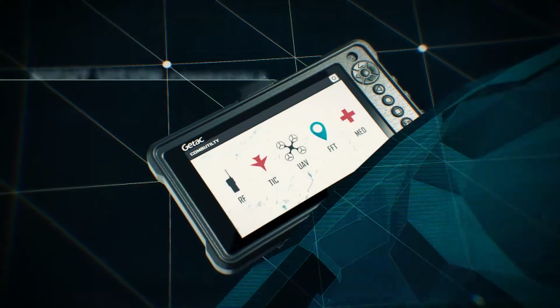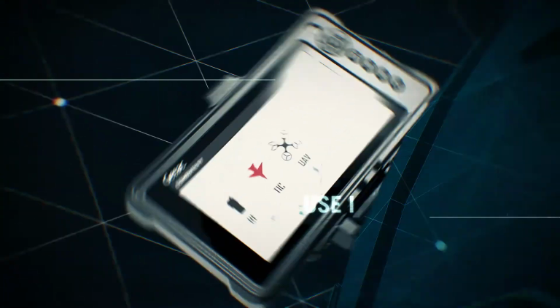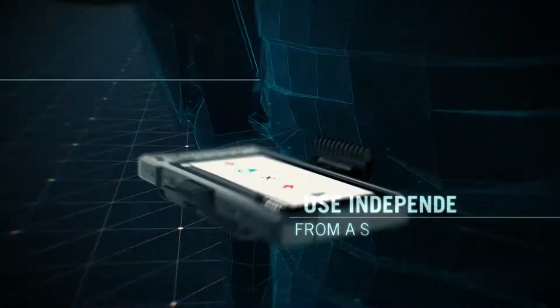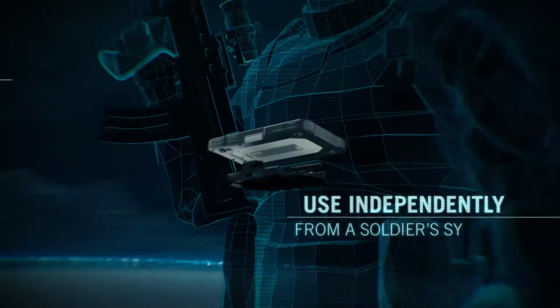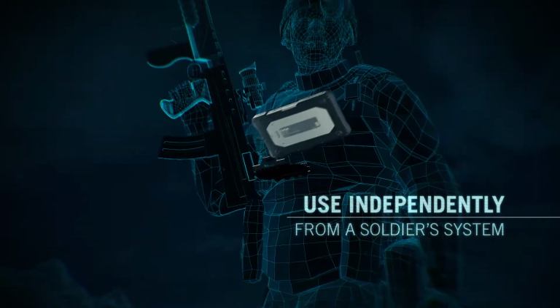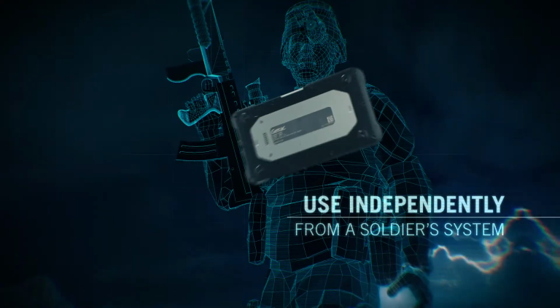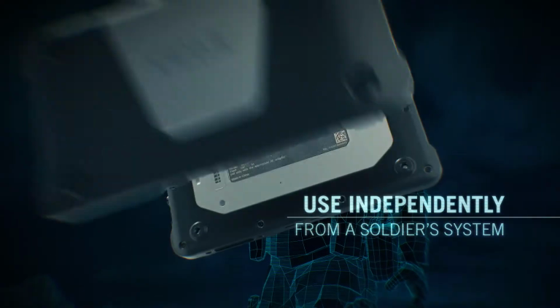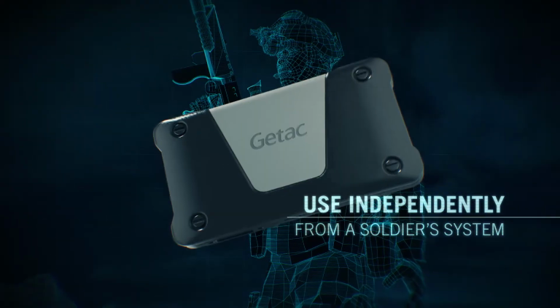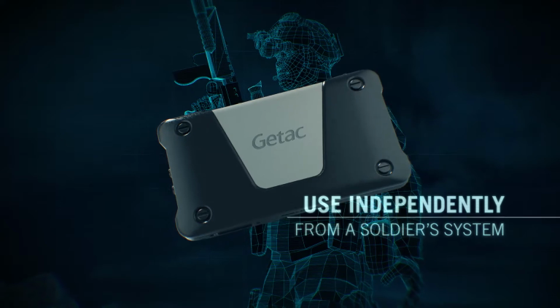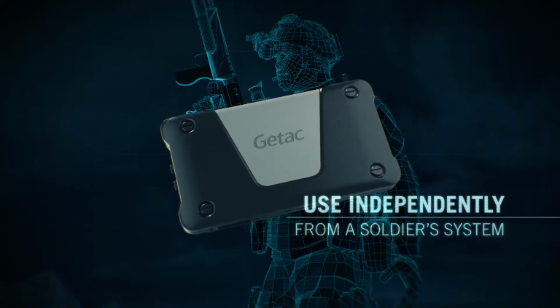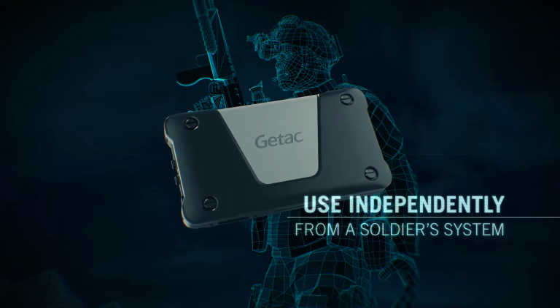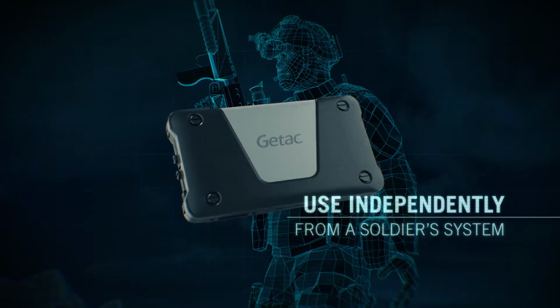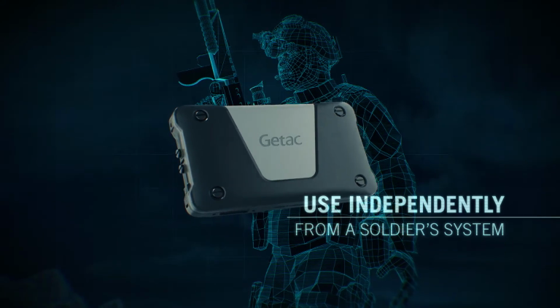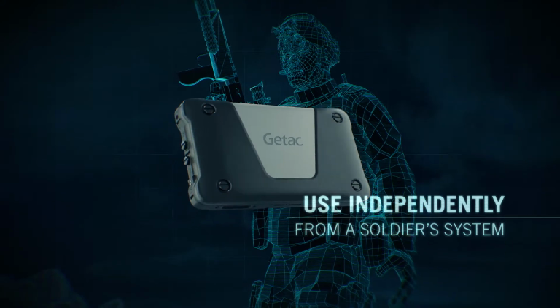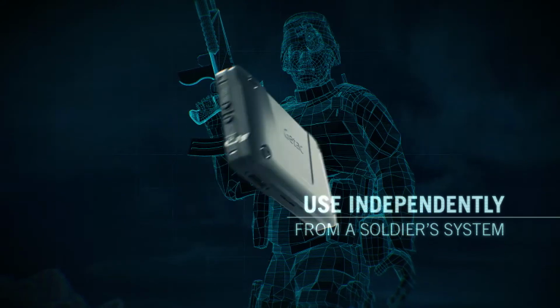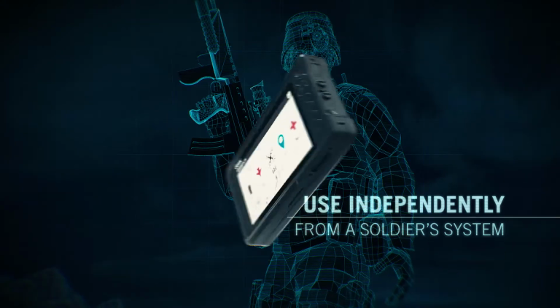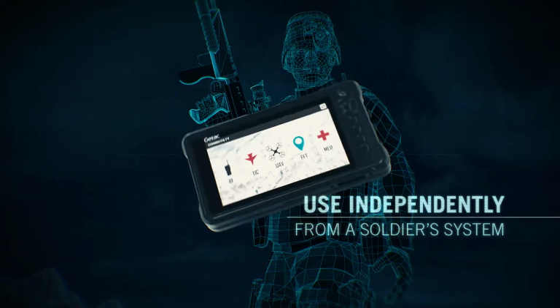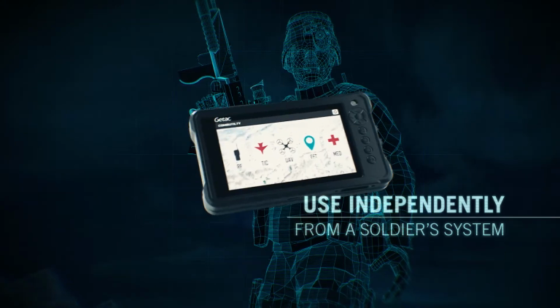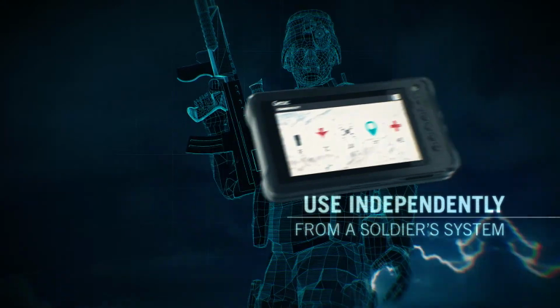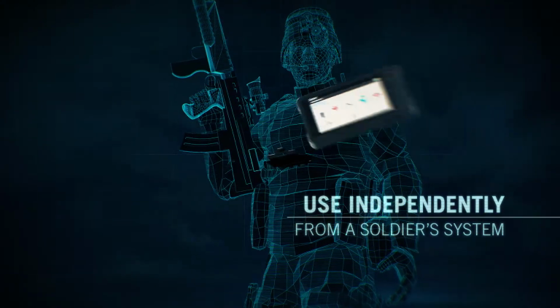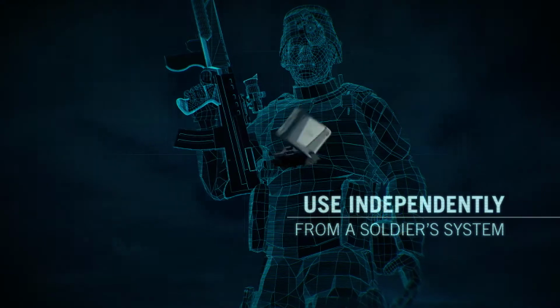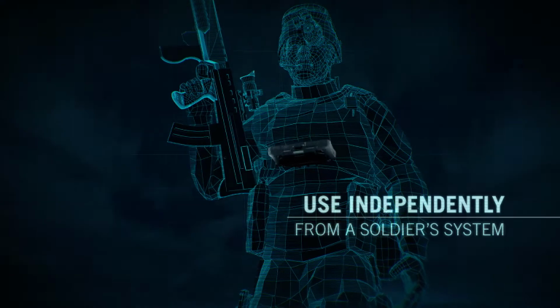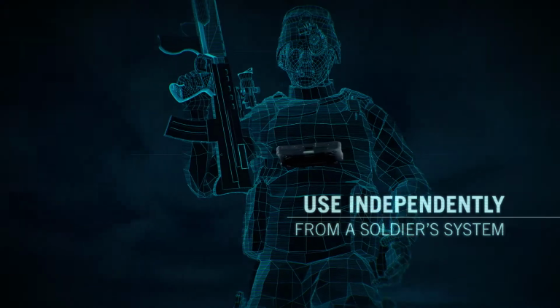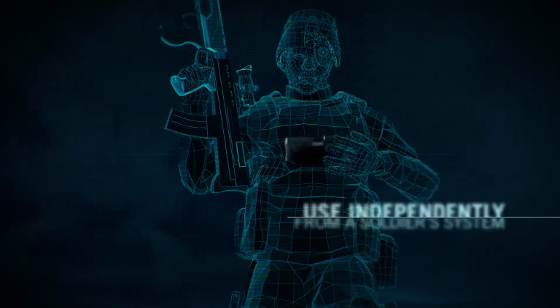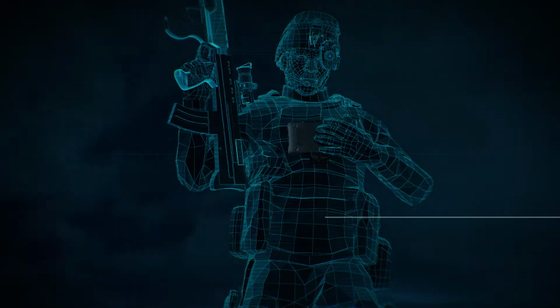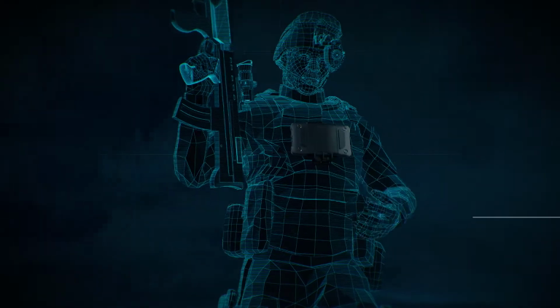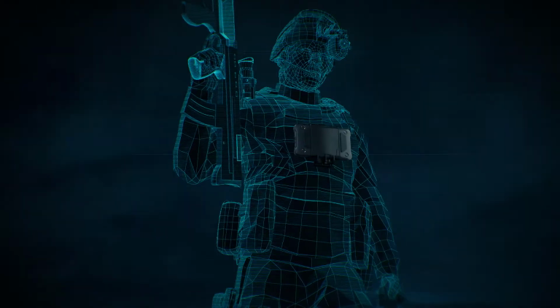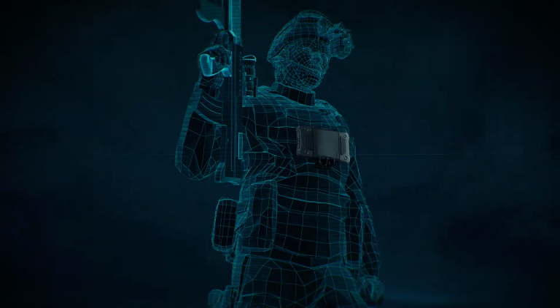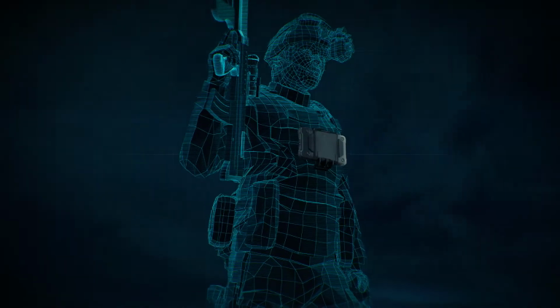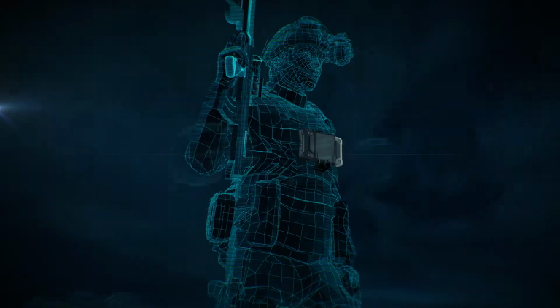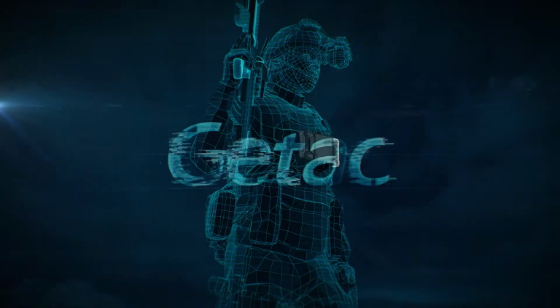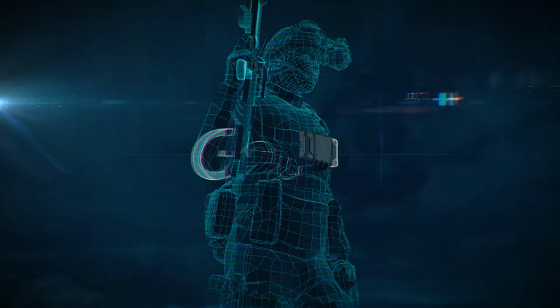The MX-50 can also be used independently from the soldier system with the addition of the snapback expansion battery to extend operating time. The GTAC MX-50. Battle ready. Fully secure.